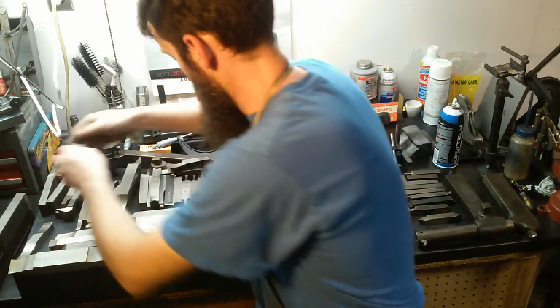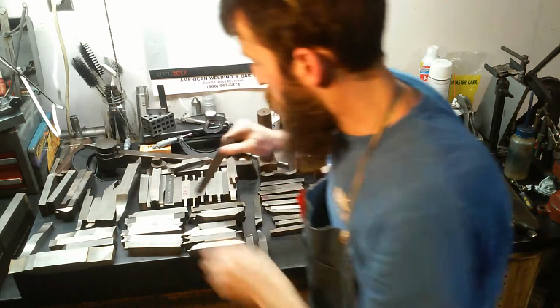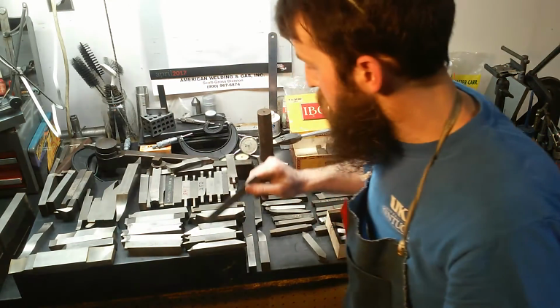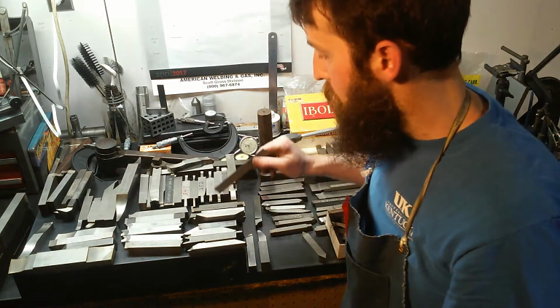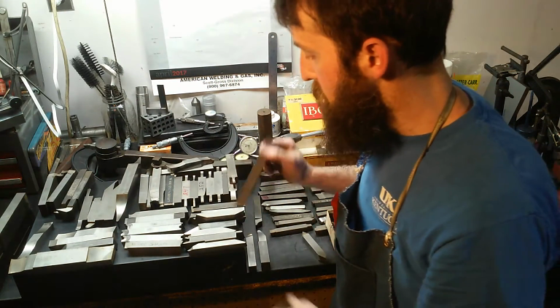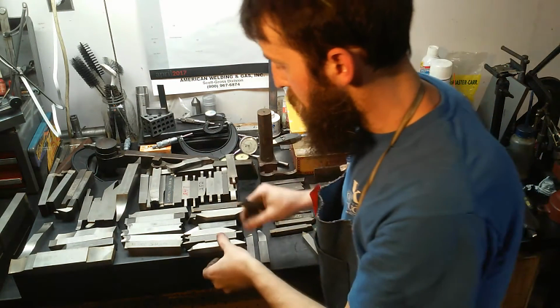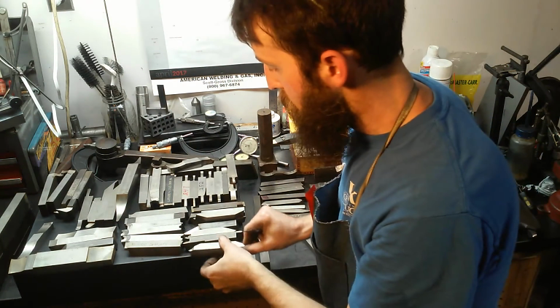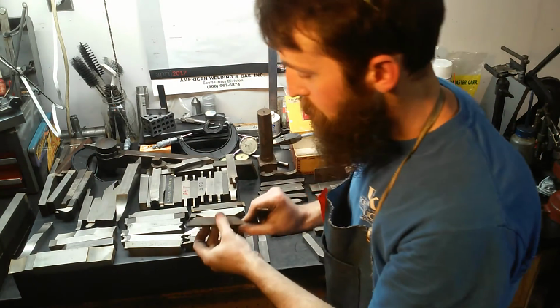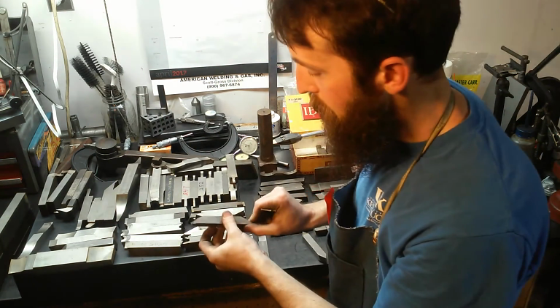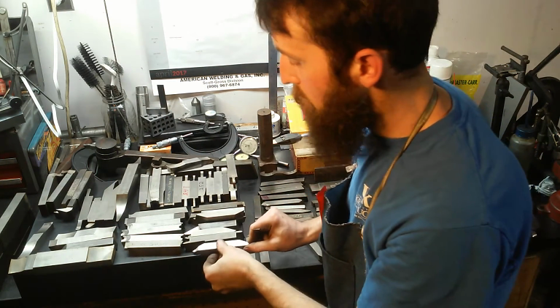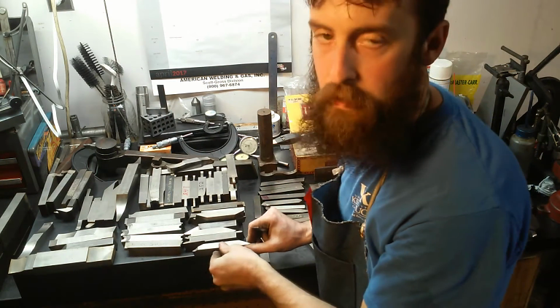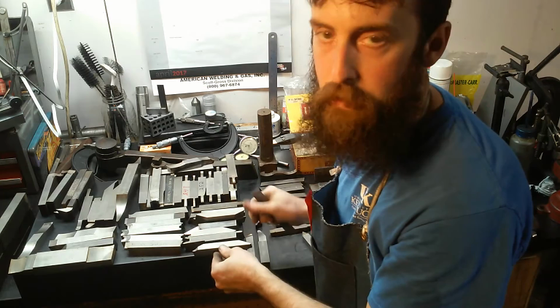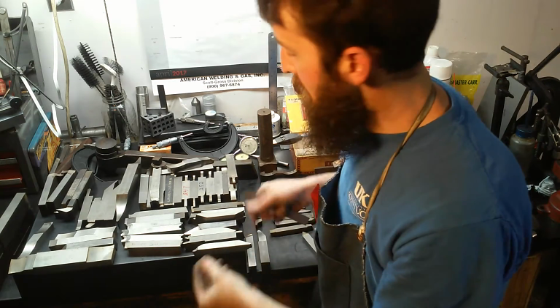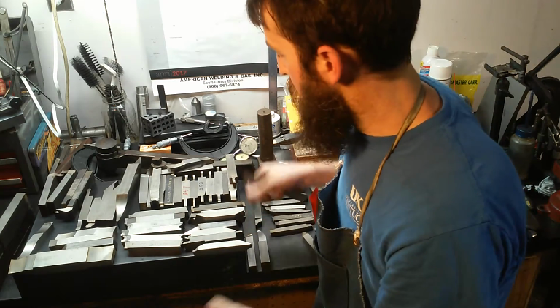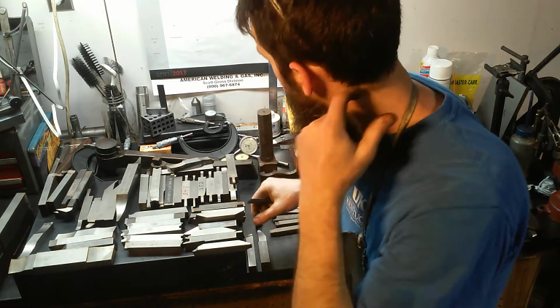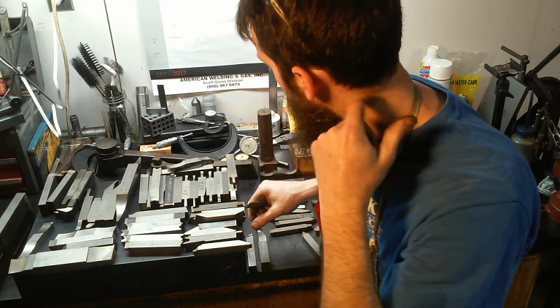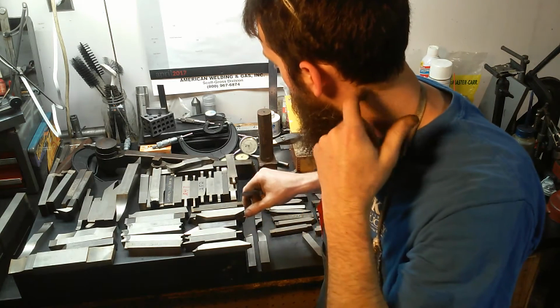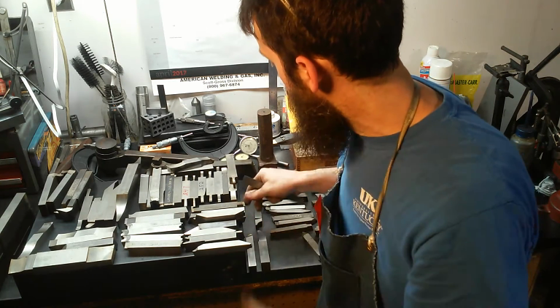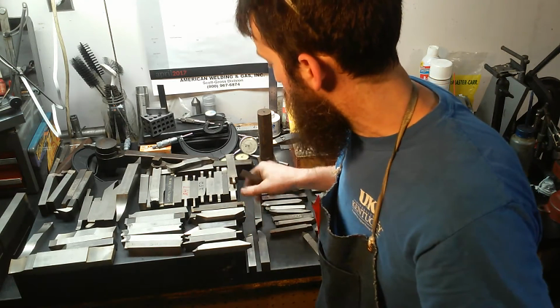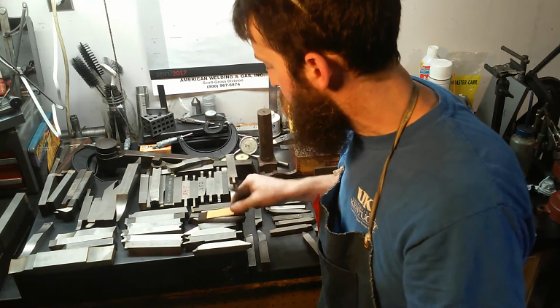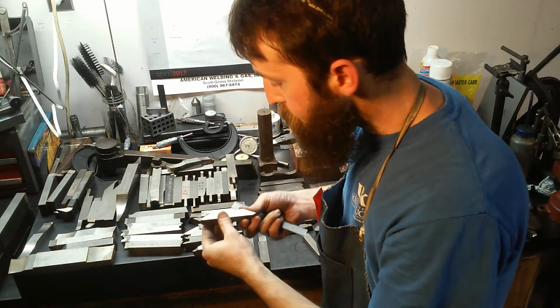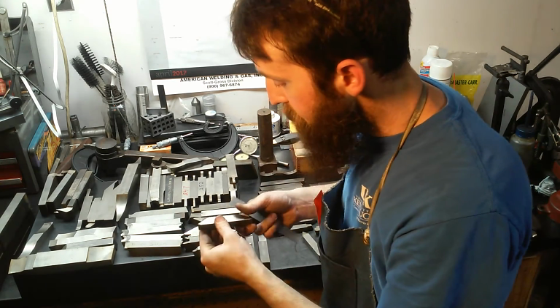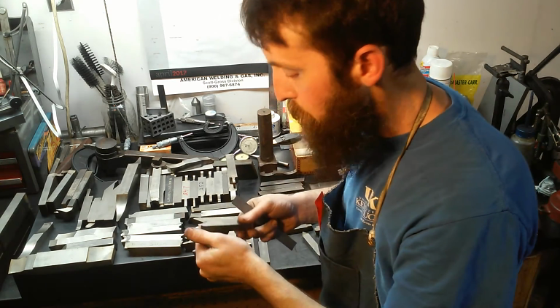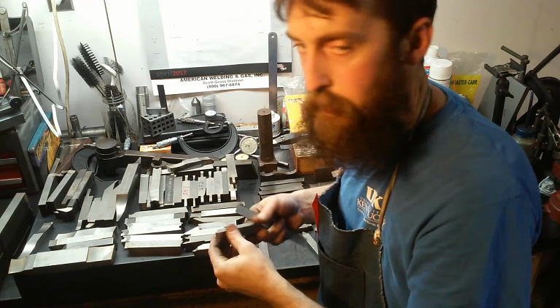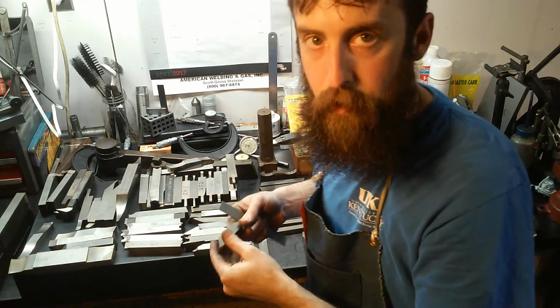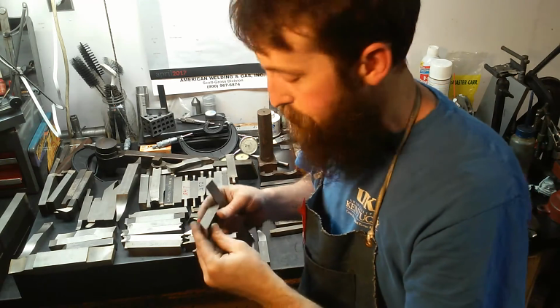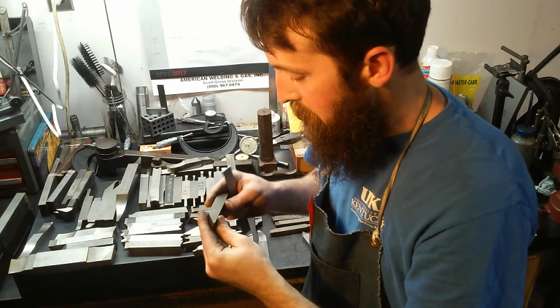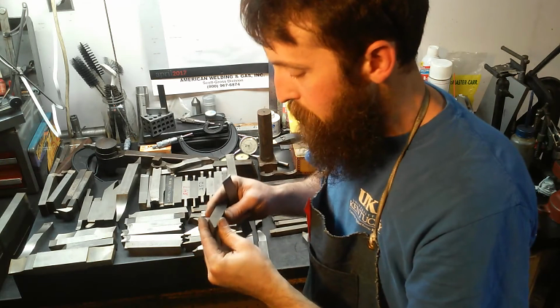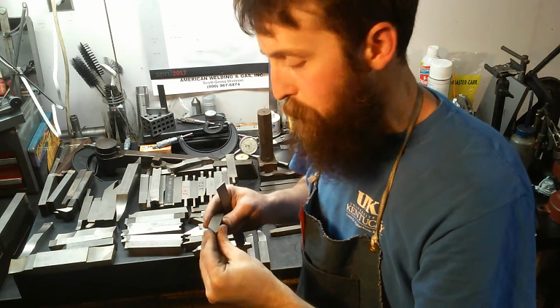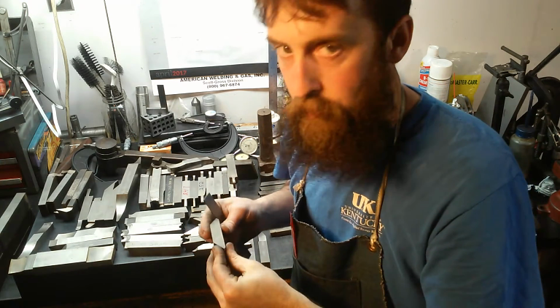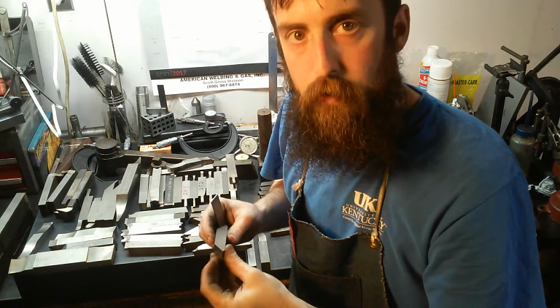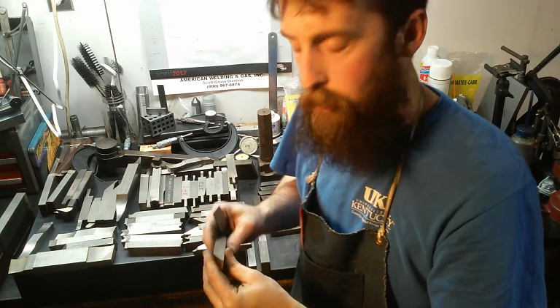We've got a whole bunch here of 60-degree threading tools. I use these on the lathe — not all of them of course. When you dull one, you grab a new one and sharpen the old one in your spare time.